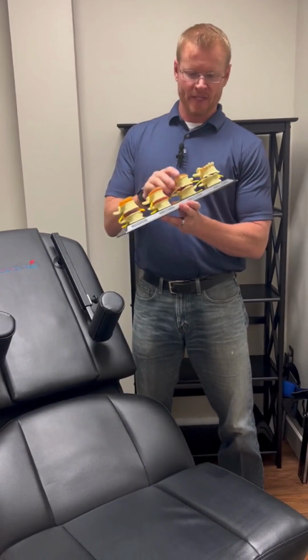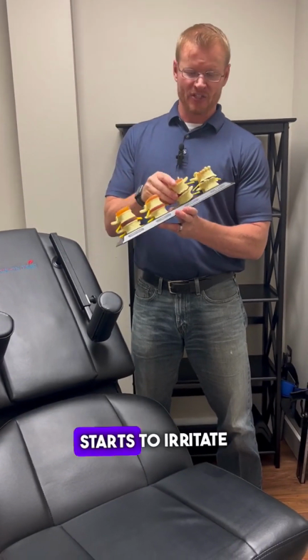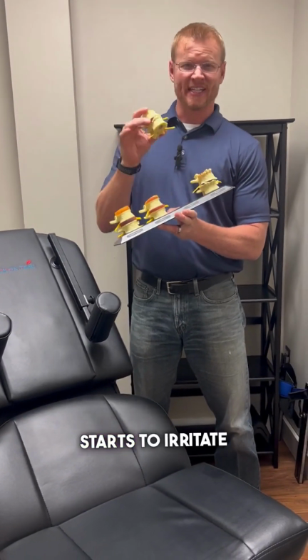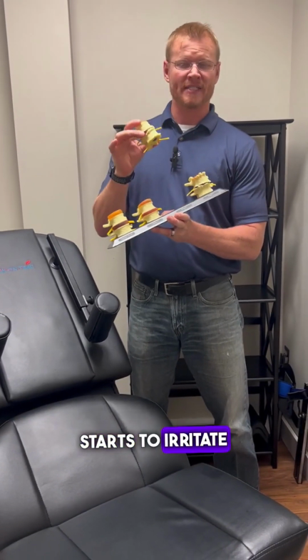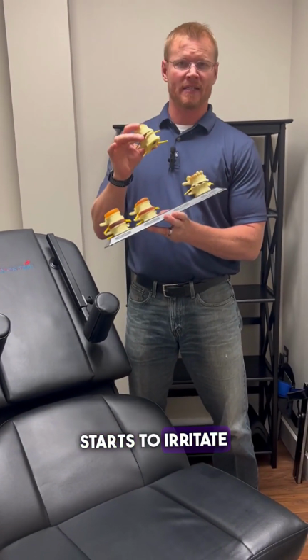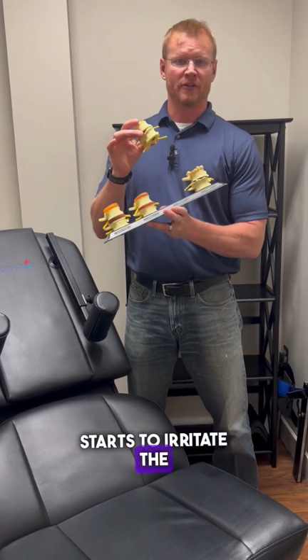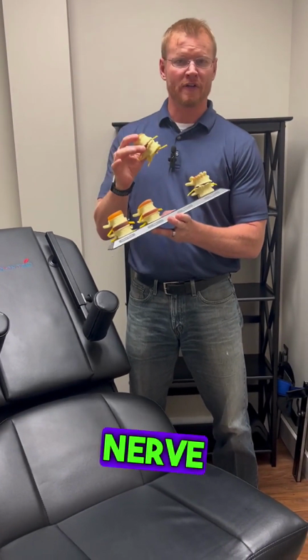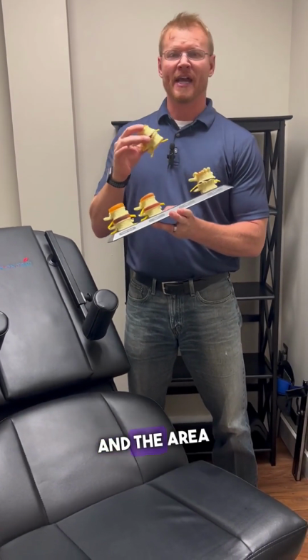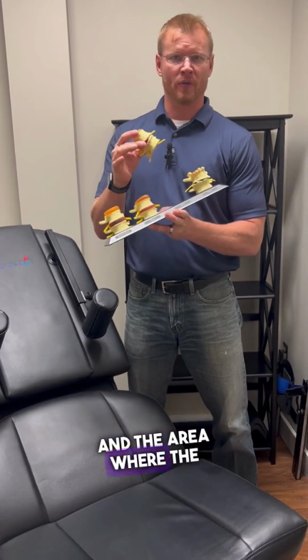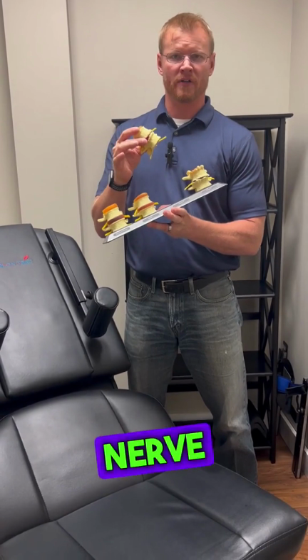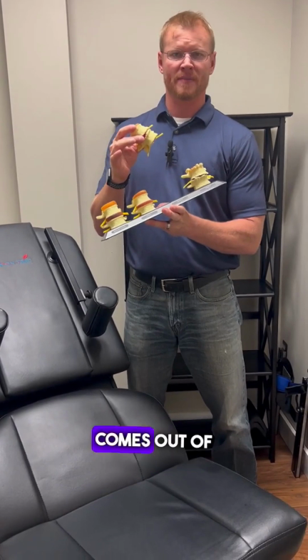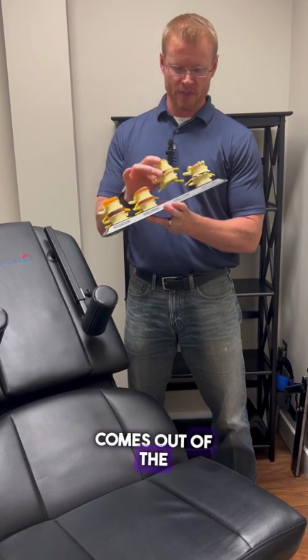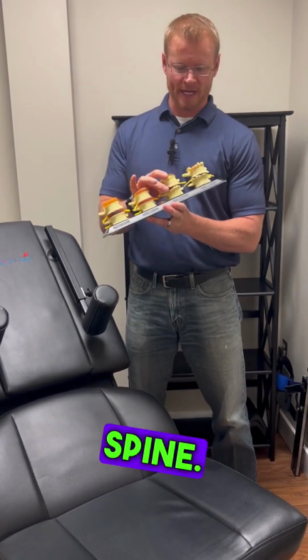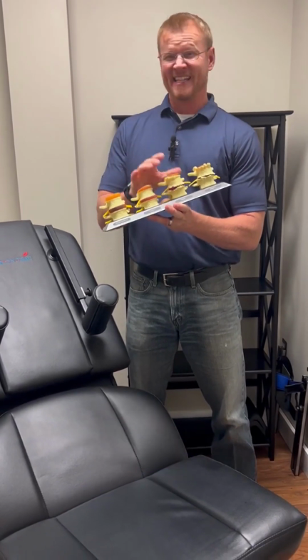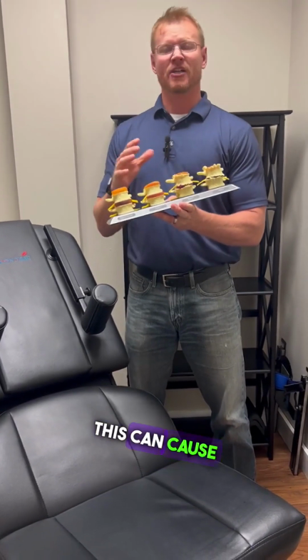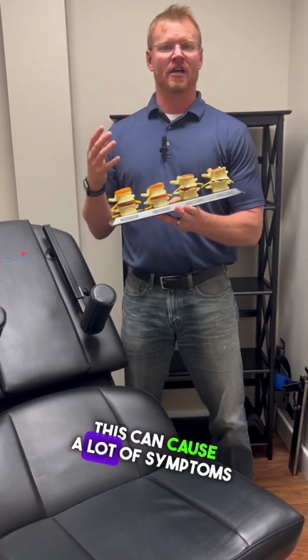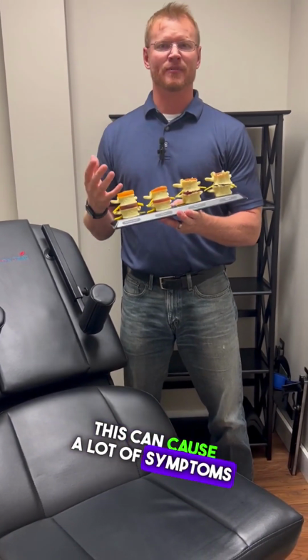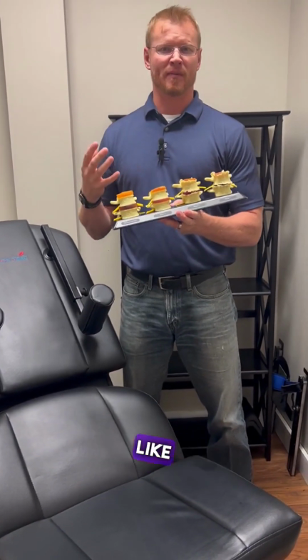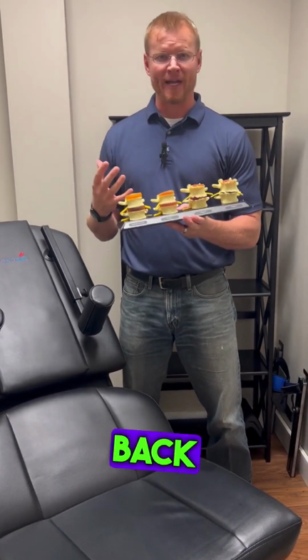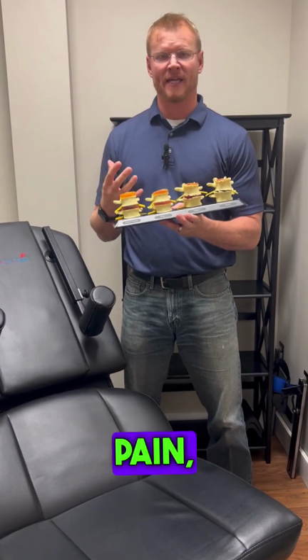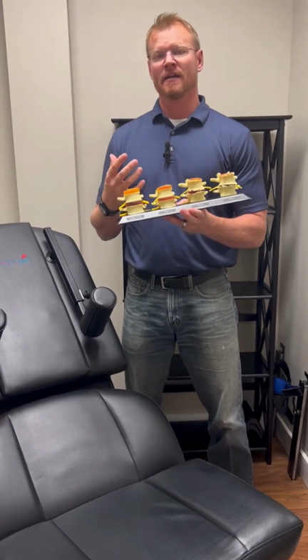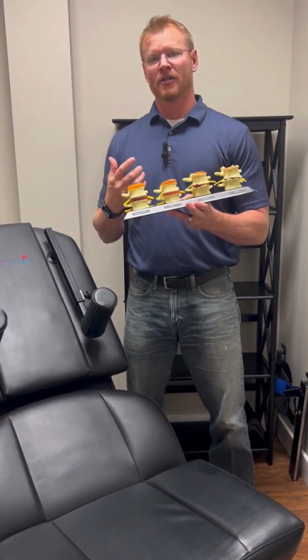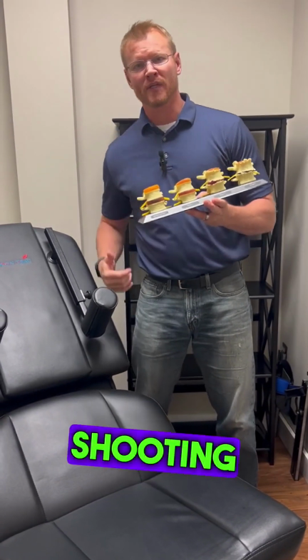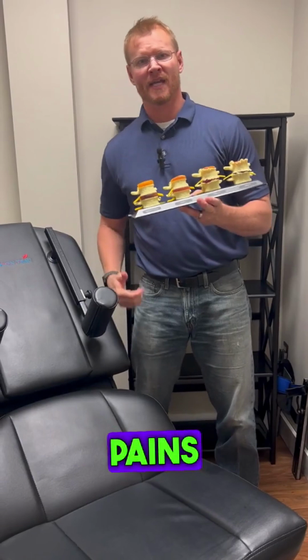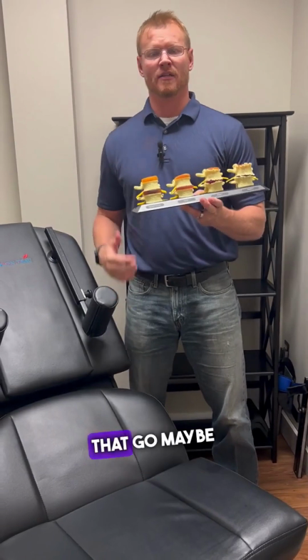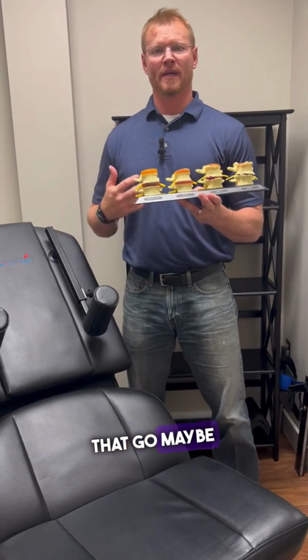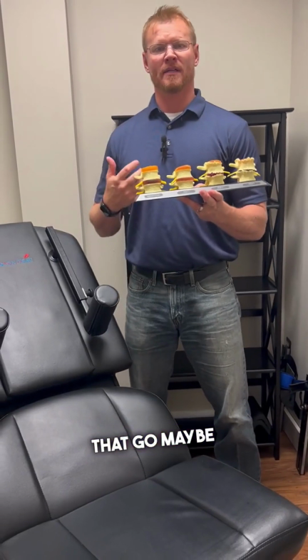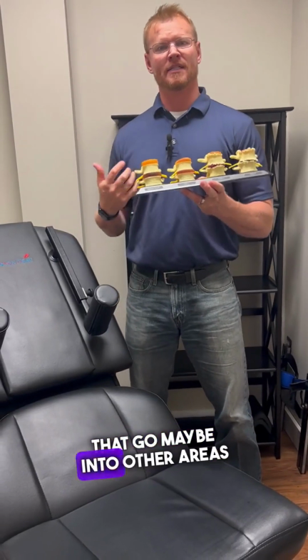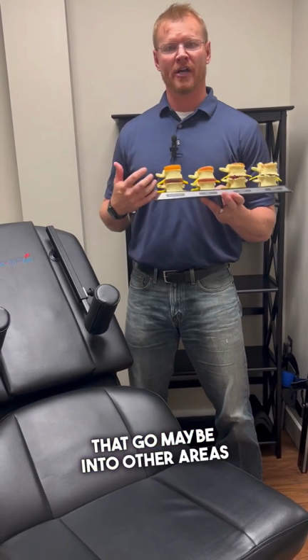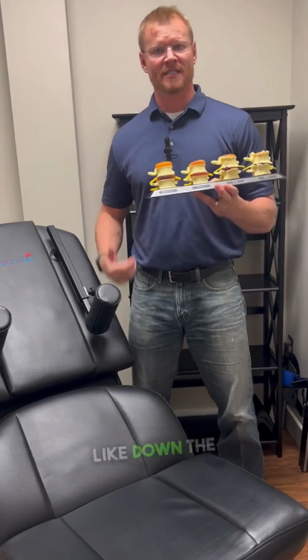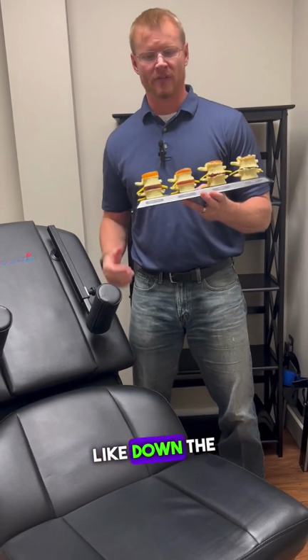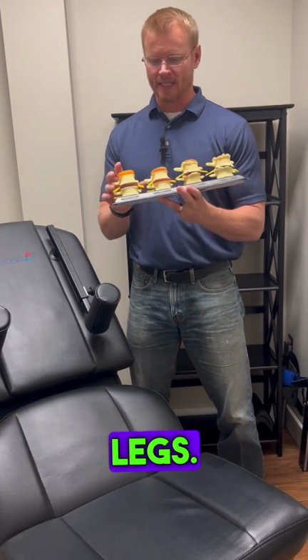it starts to irritate the nerve and the area where the nerve comes out of the spine. This can cause a lot of symptoms like back pain, shooting pains that go maybe into other areas like down the legs.